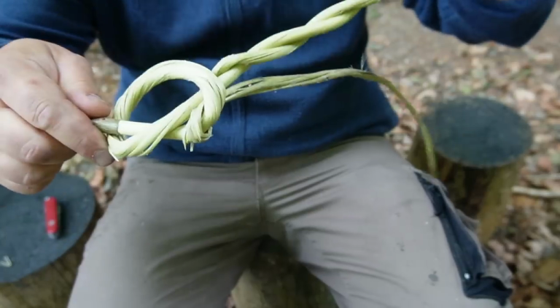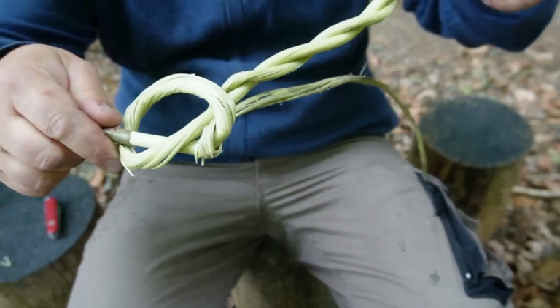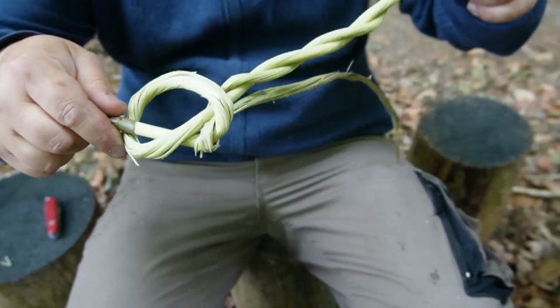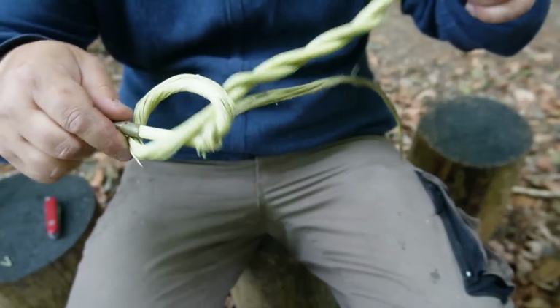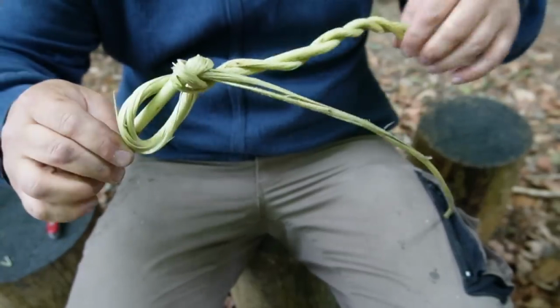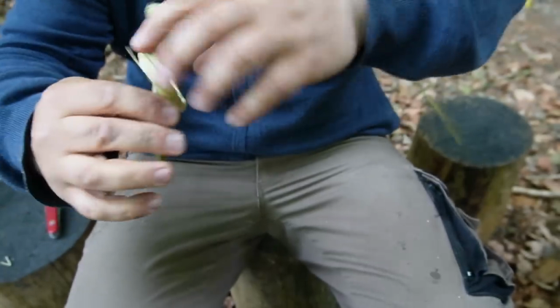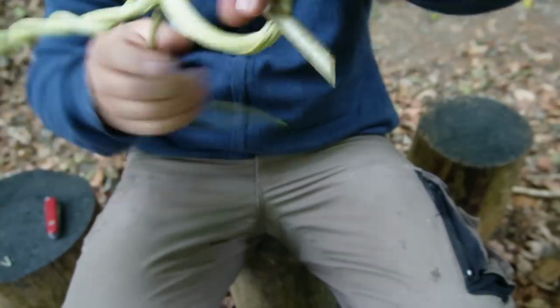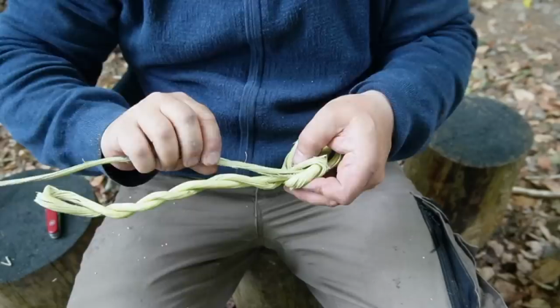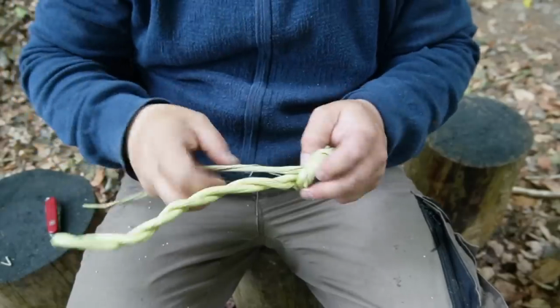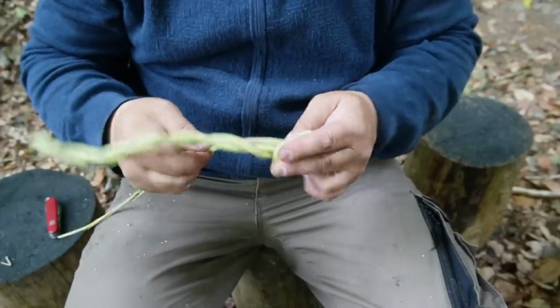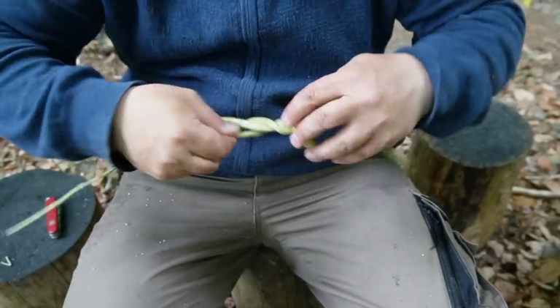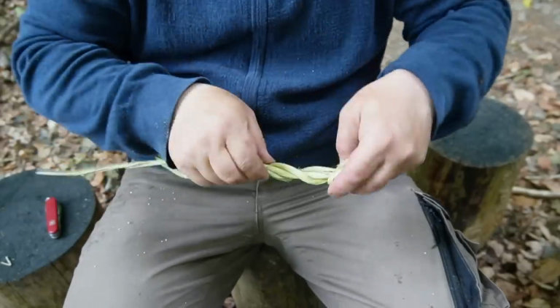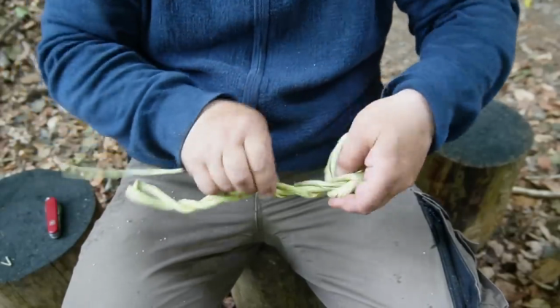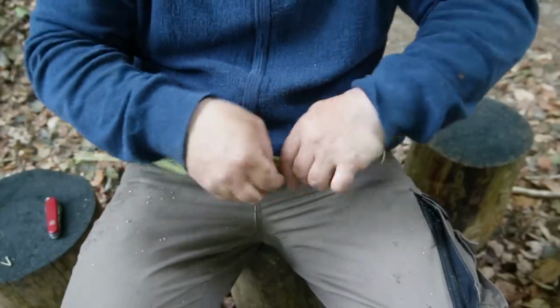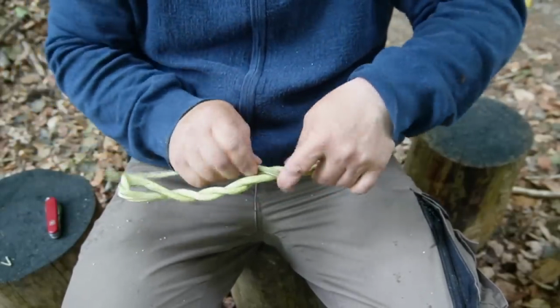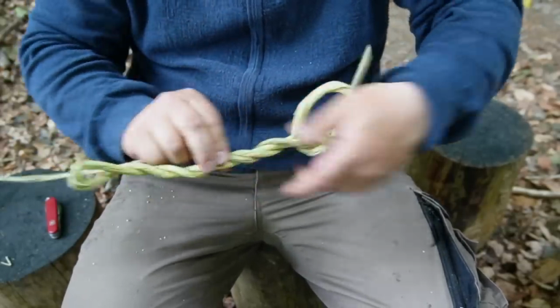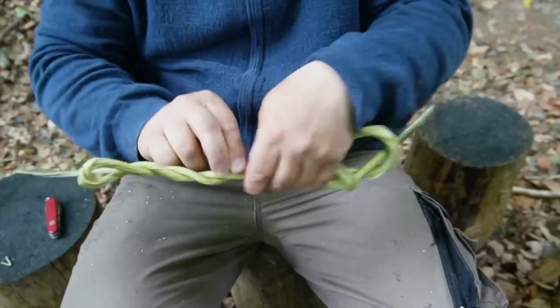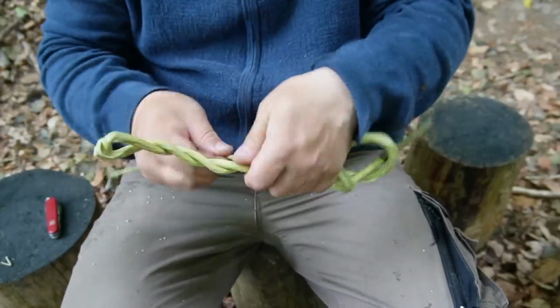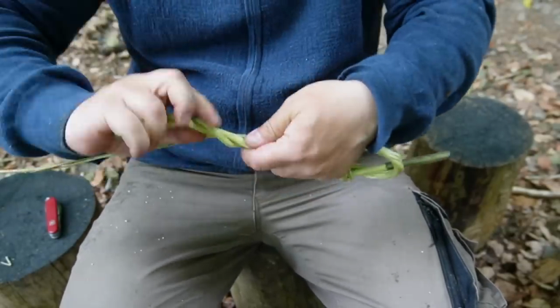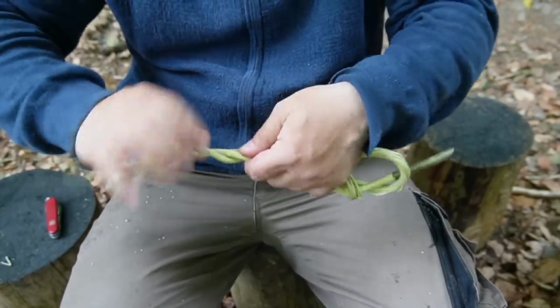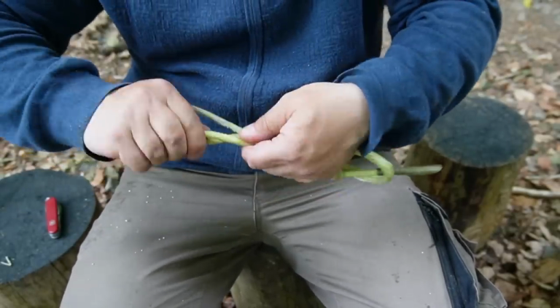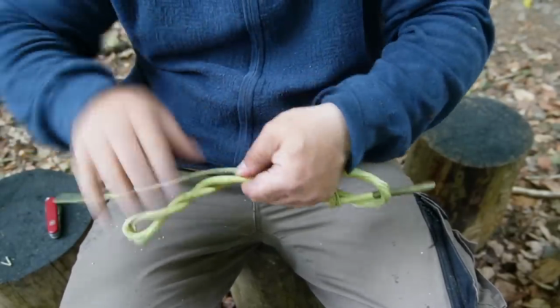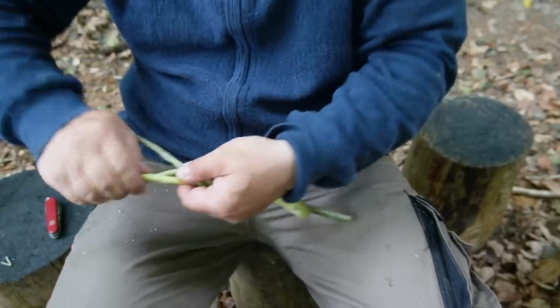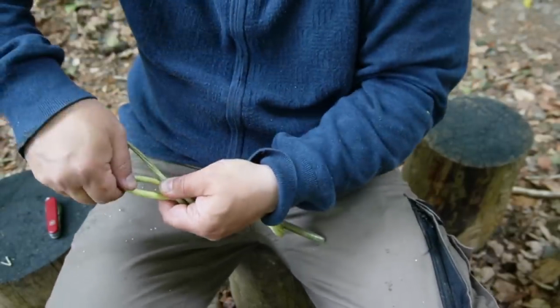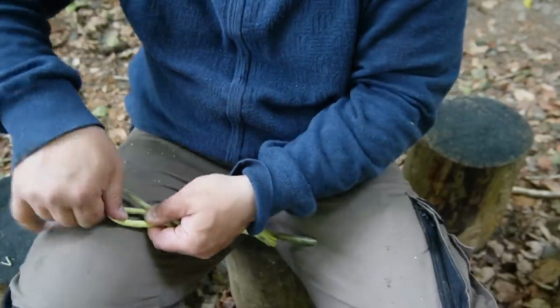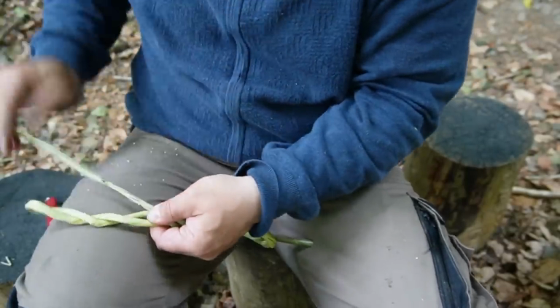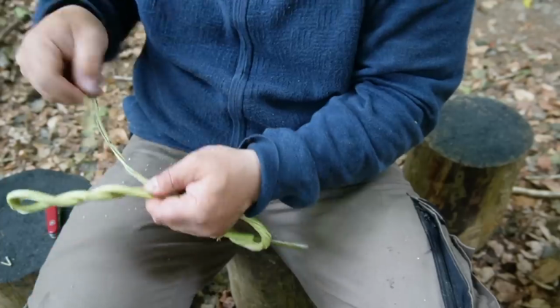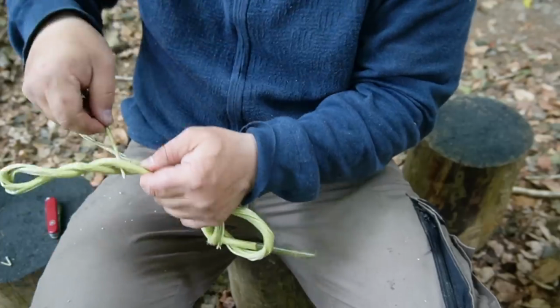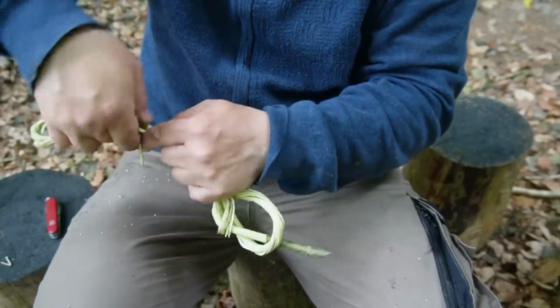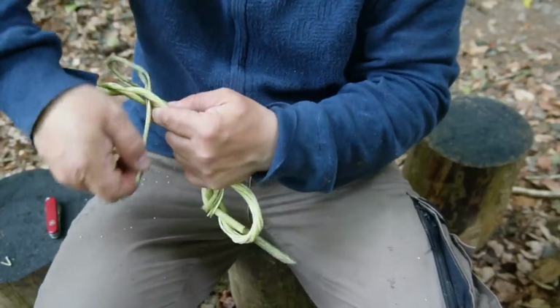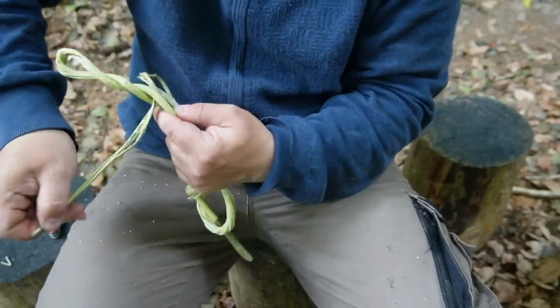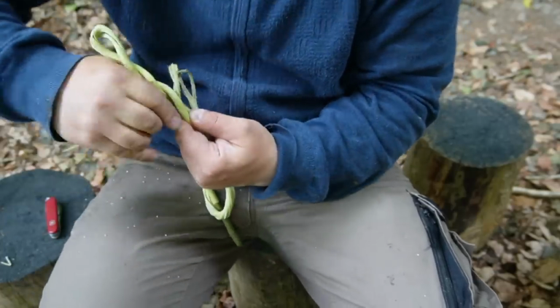Now twist in the thin end of the twig and put it back around the already existing spiral. Then go with the thin end two or three times through the twisted branches.